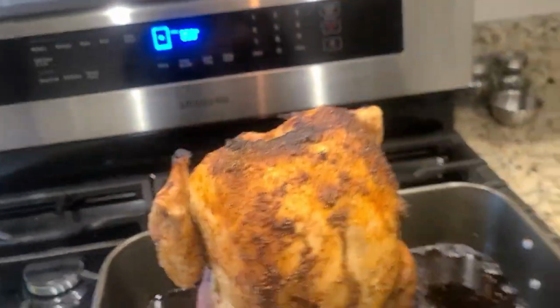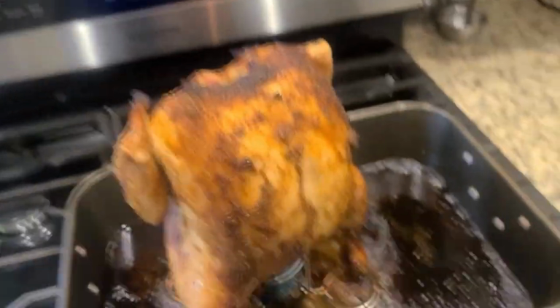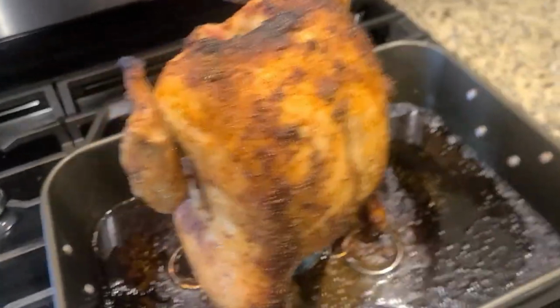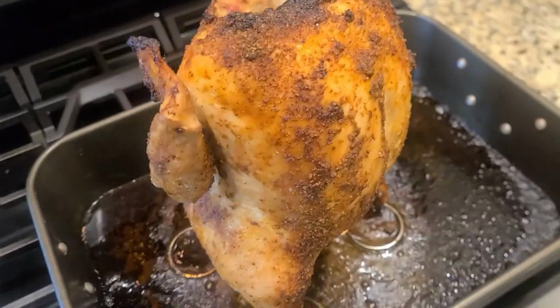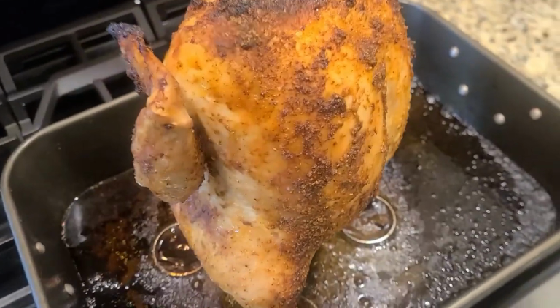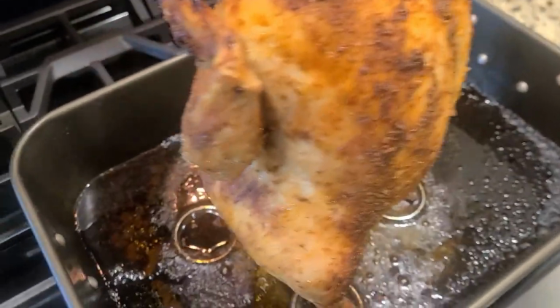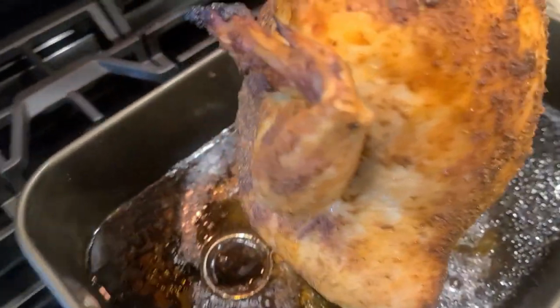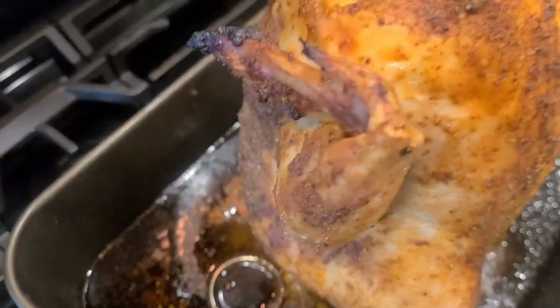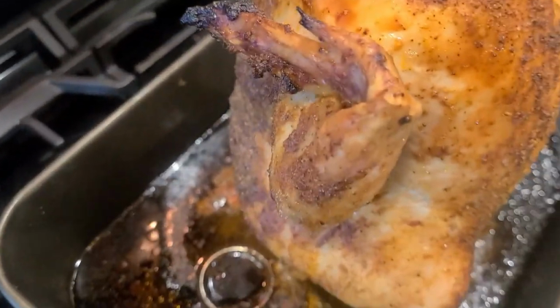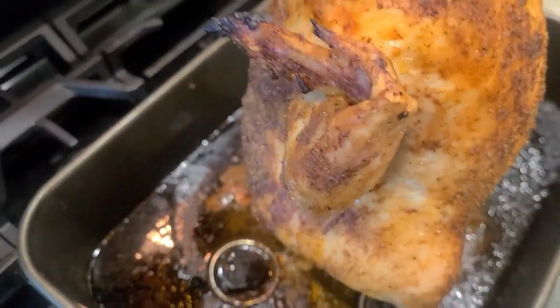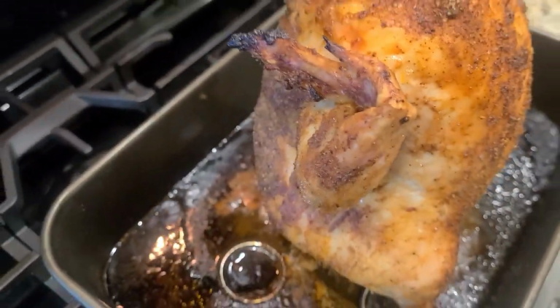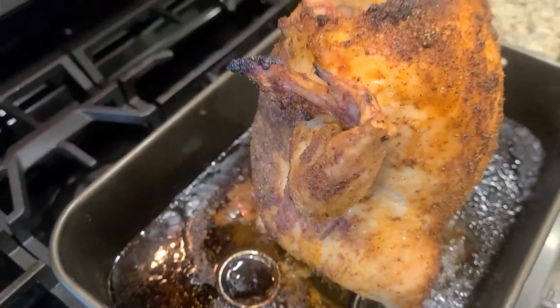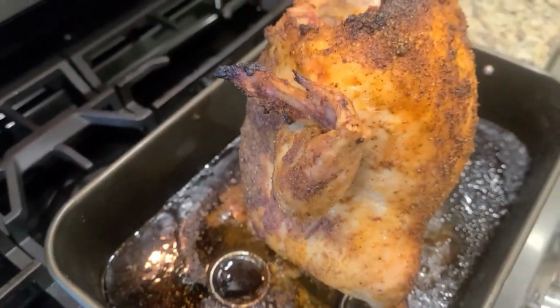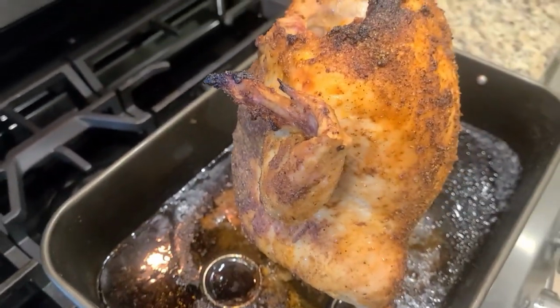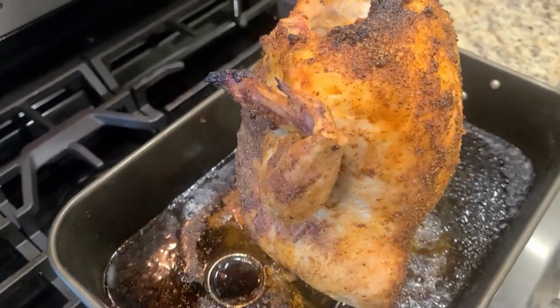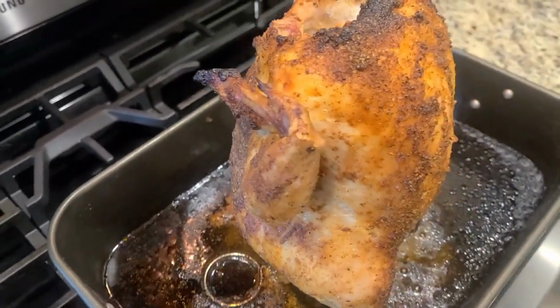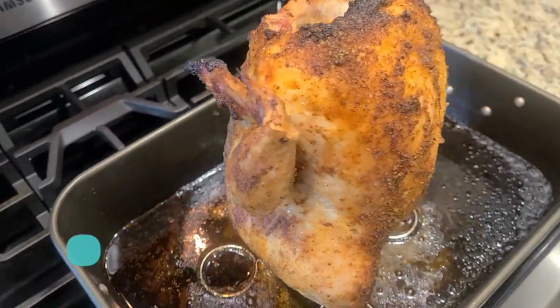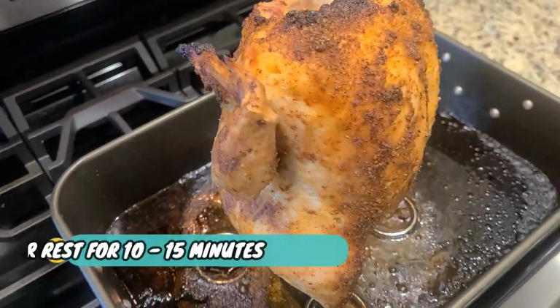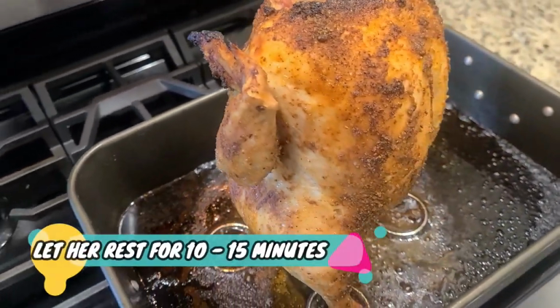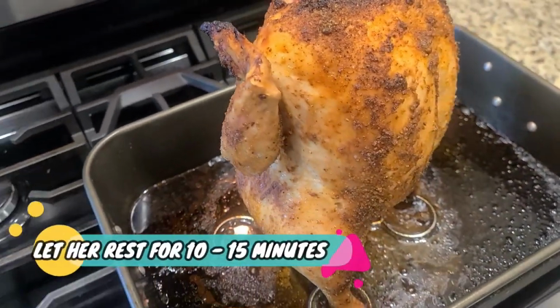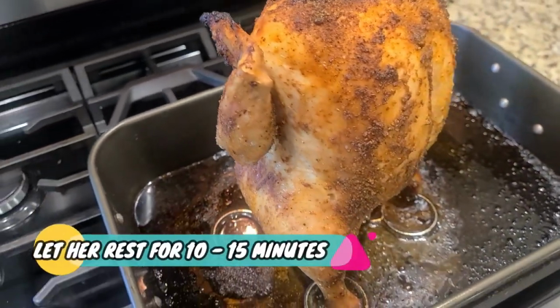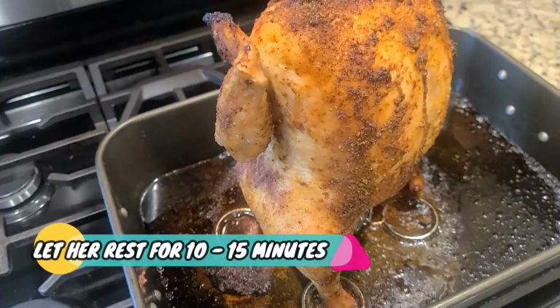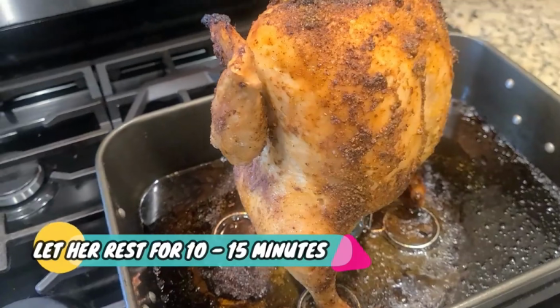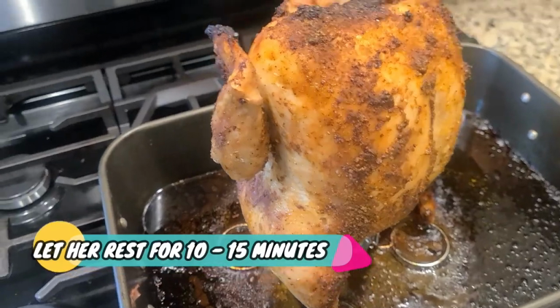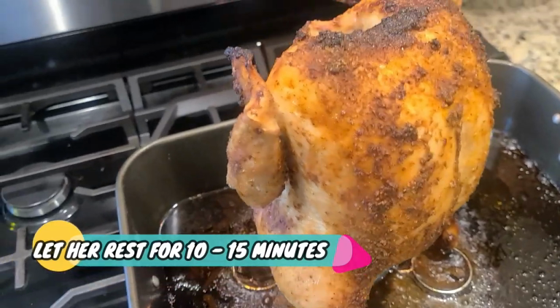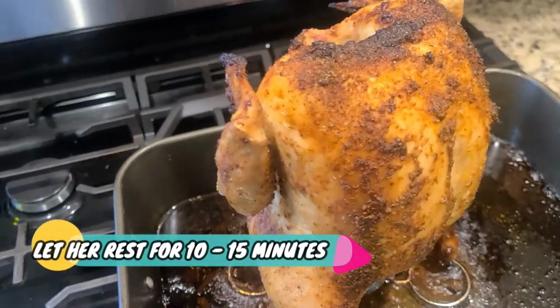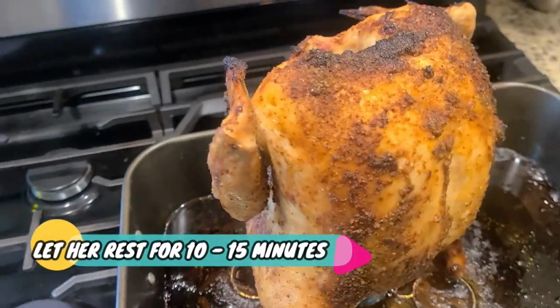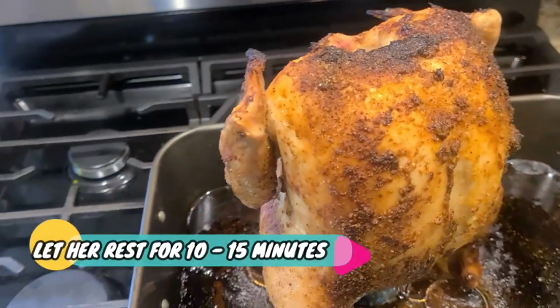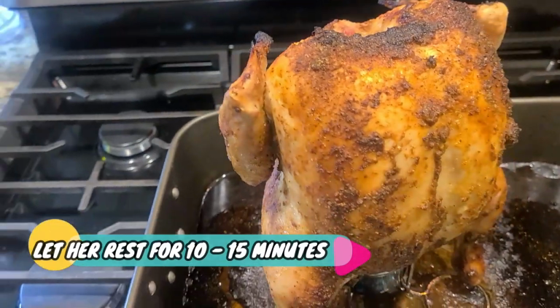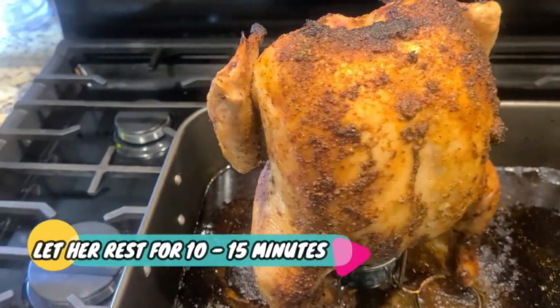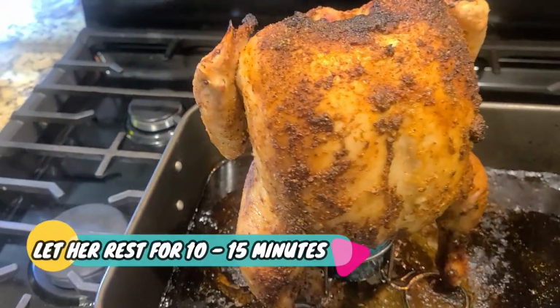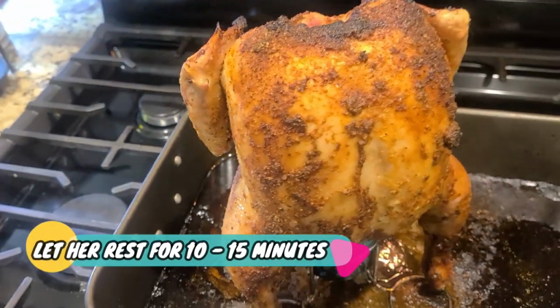Look at that. Beautiful. I'm hungry. But we gotta let it rest for 10 to 15 minutes.